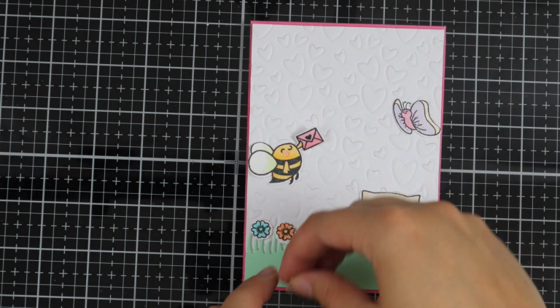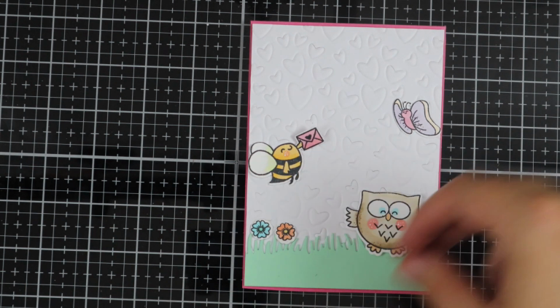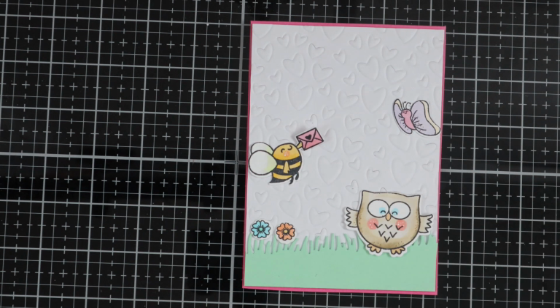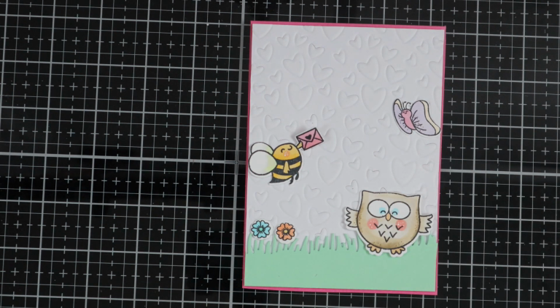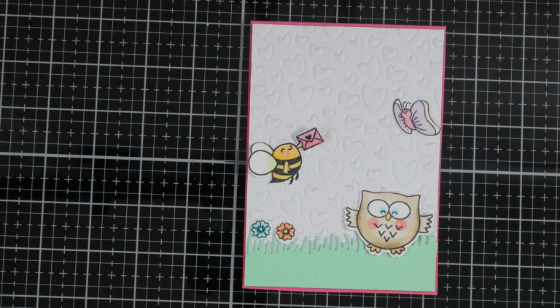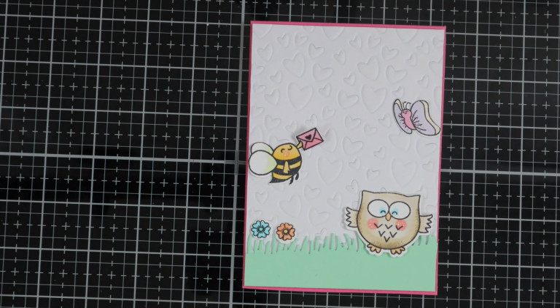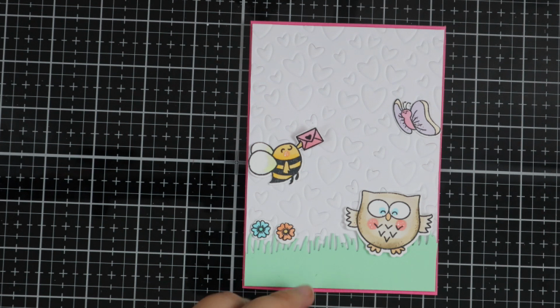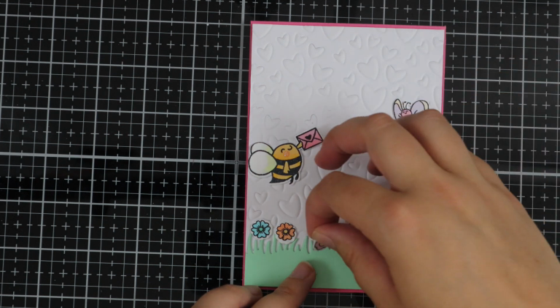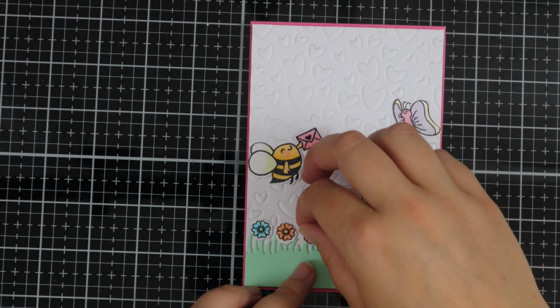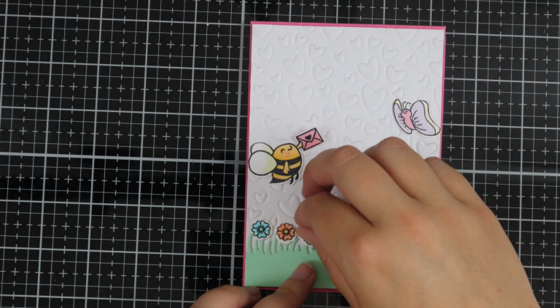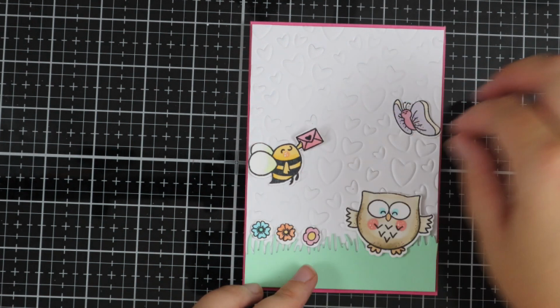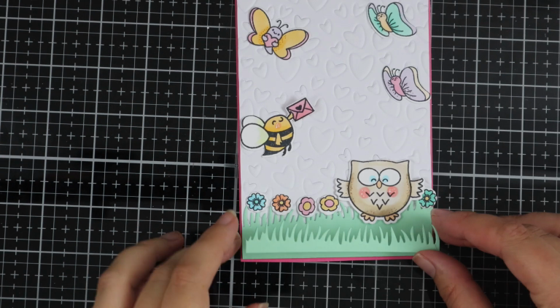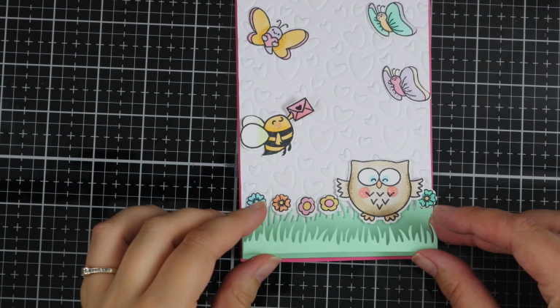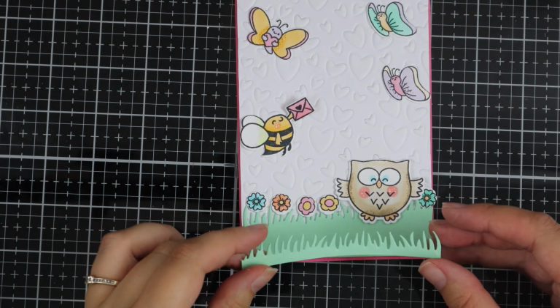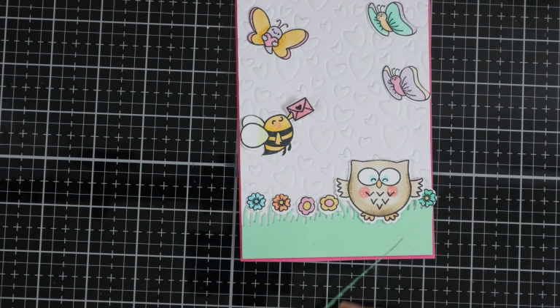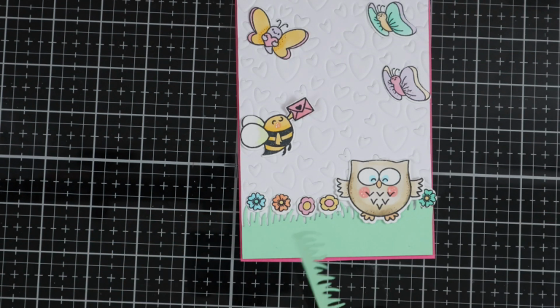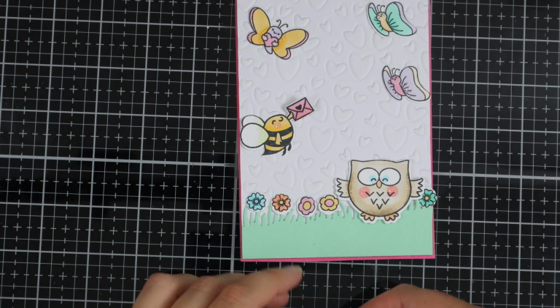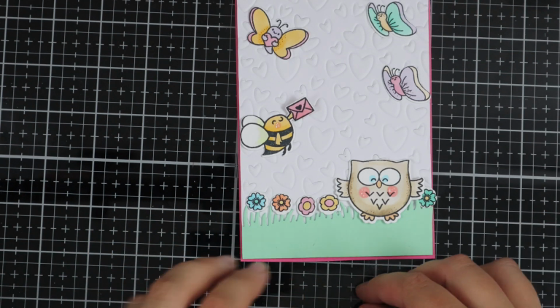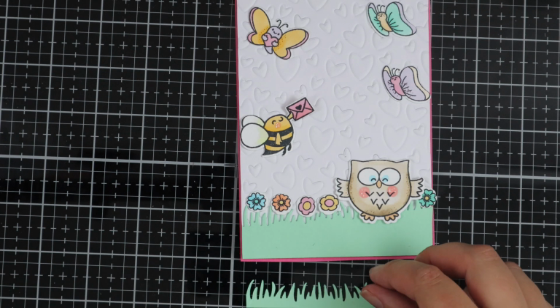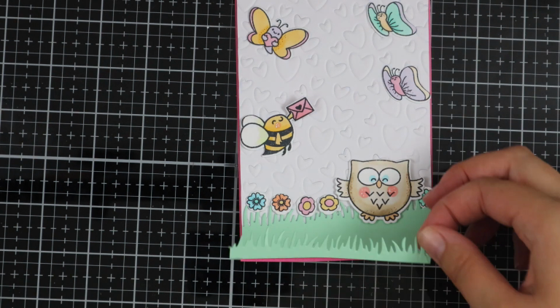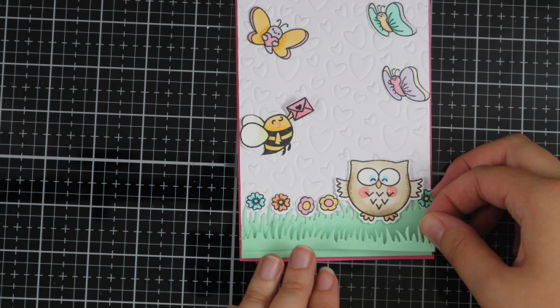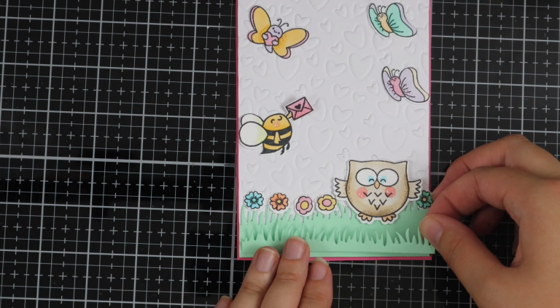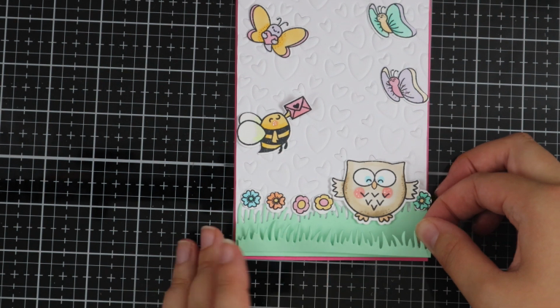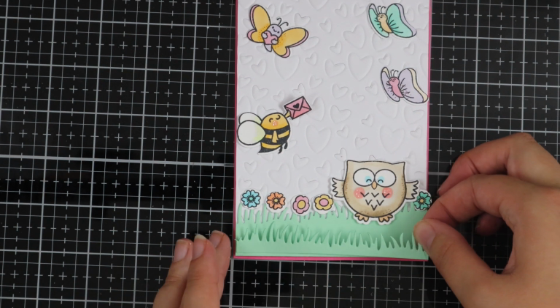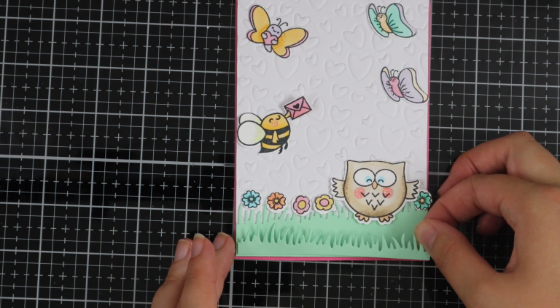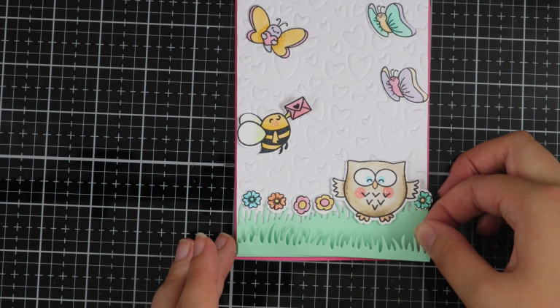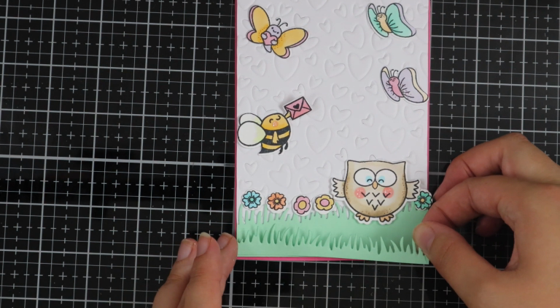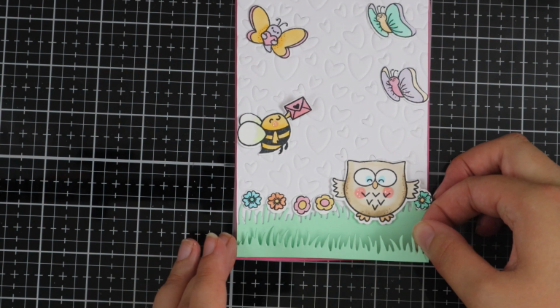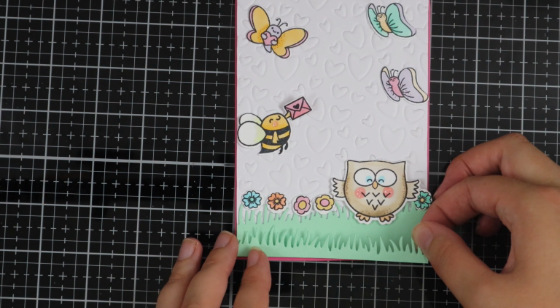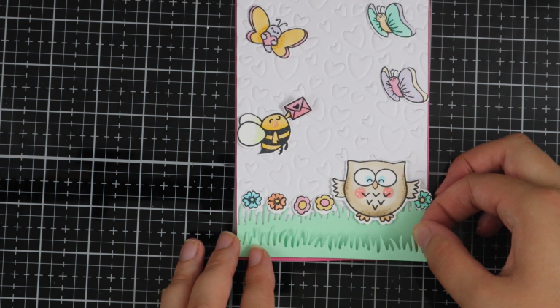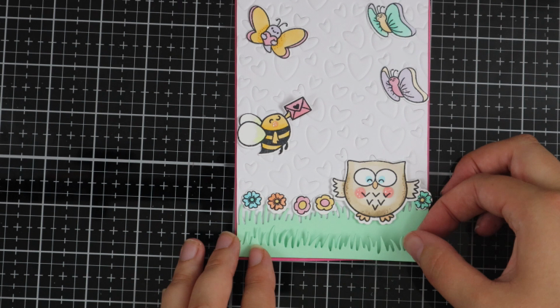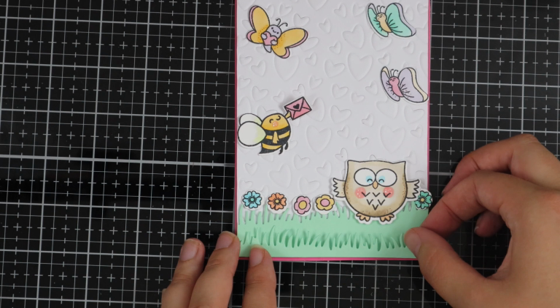Once I decided roughly where everything goes I went ahead and adhered all the little flowers that I coloured in earlier. I adhered them down with some PVA glue, and then I also wanted to add another piece of grass, so I've die cut another piece and I'm just sticking this down again using some PVA glue.